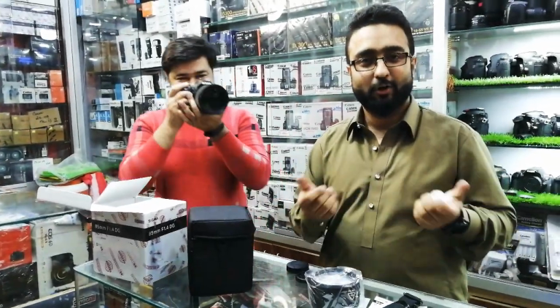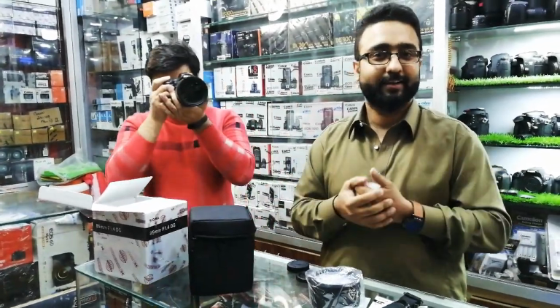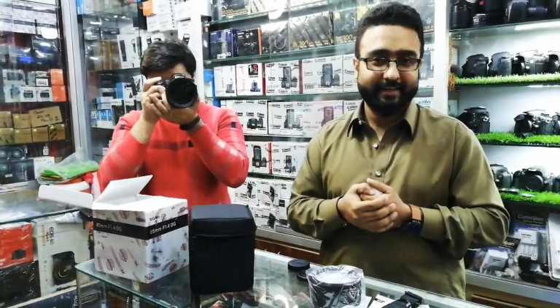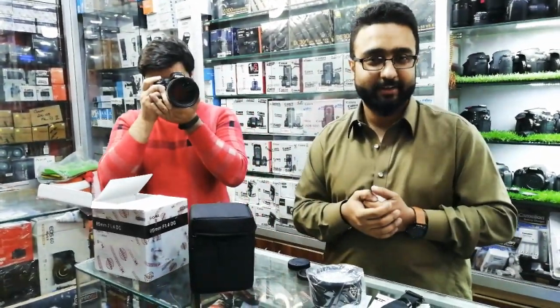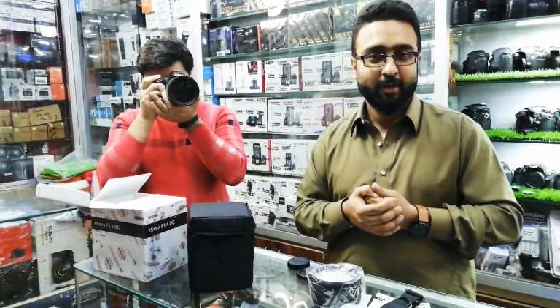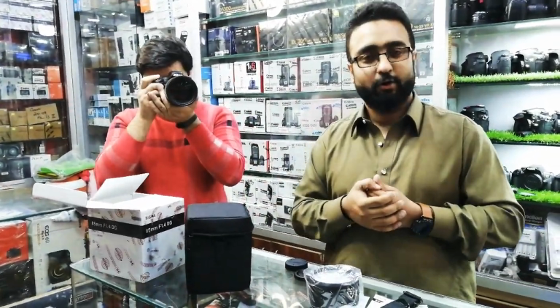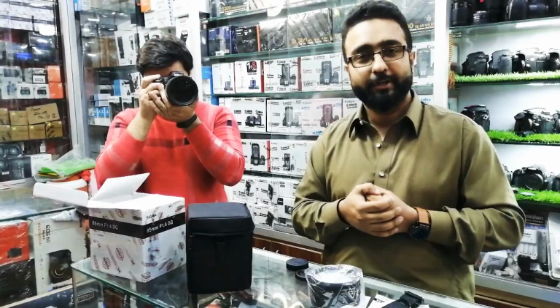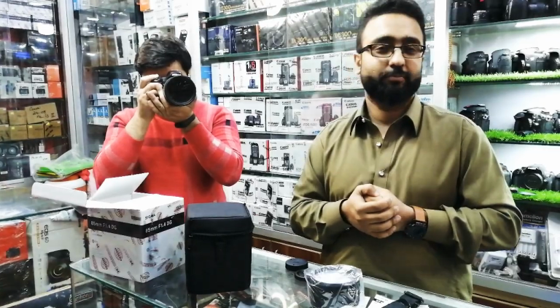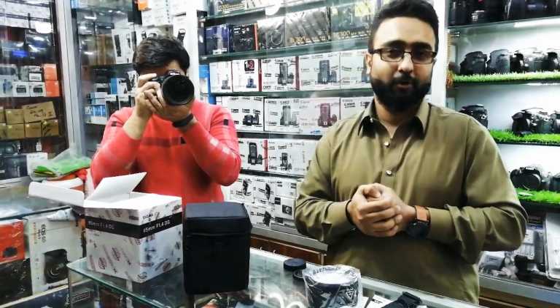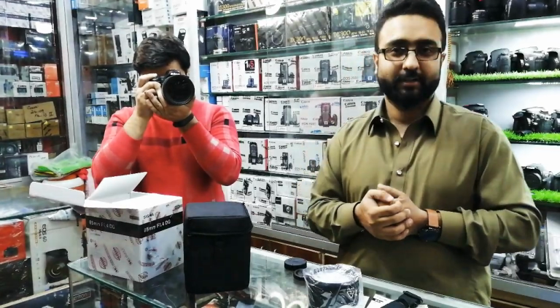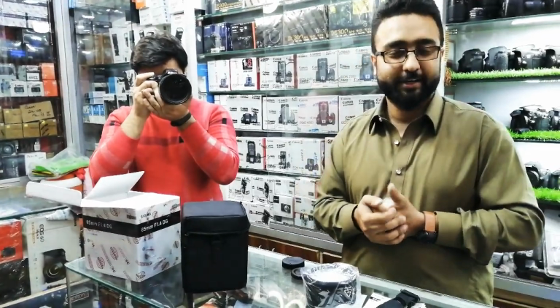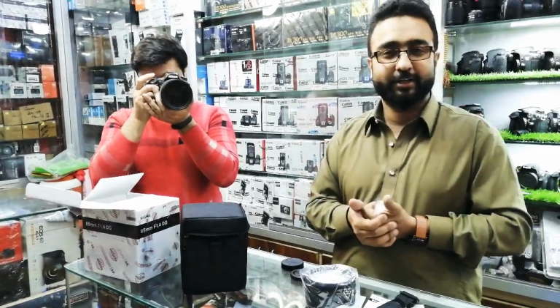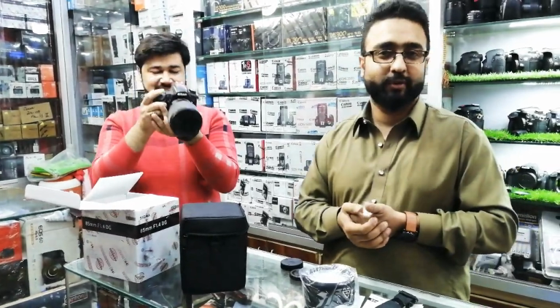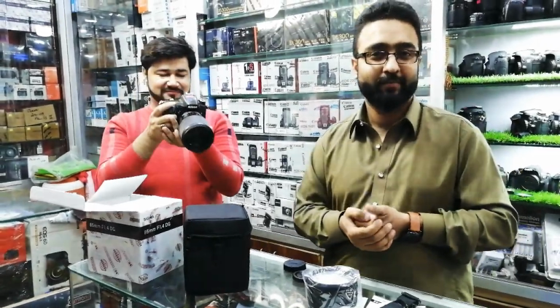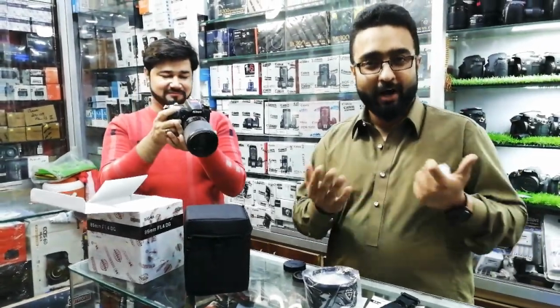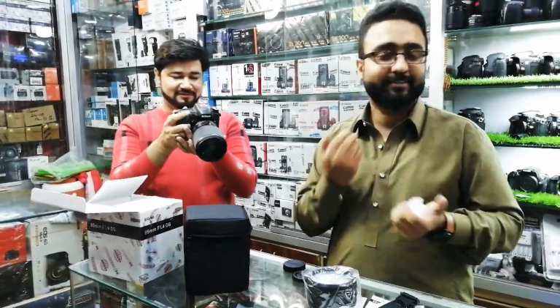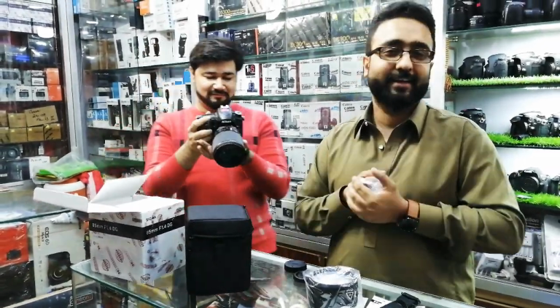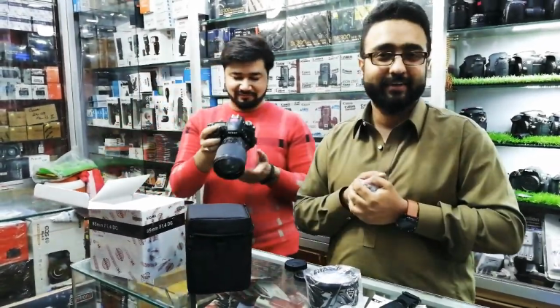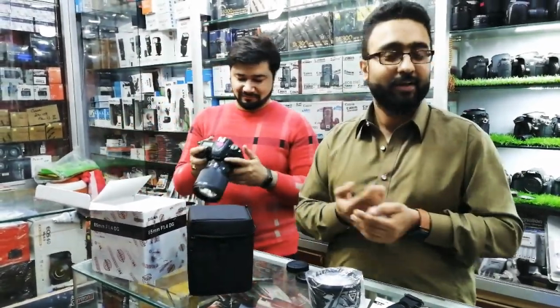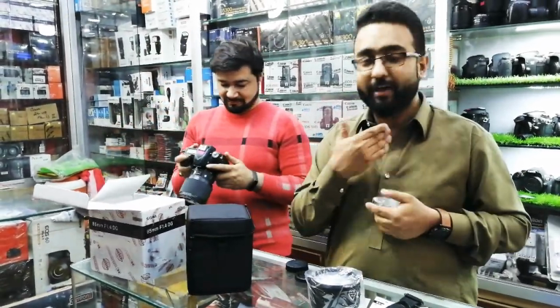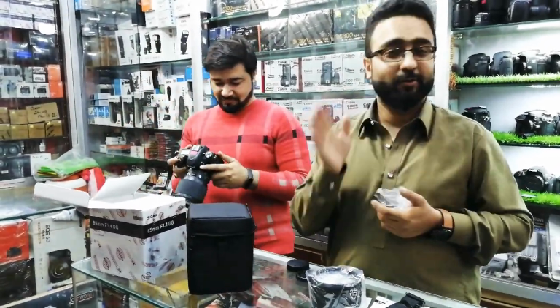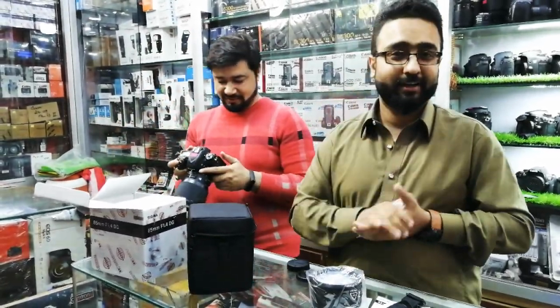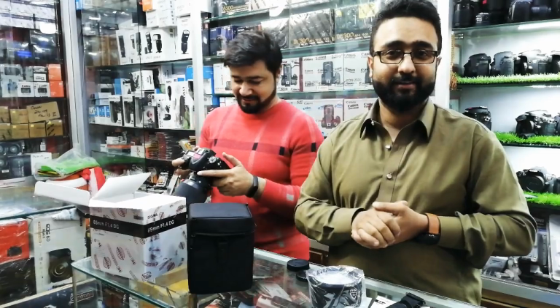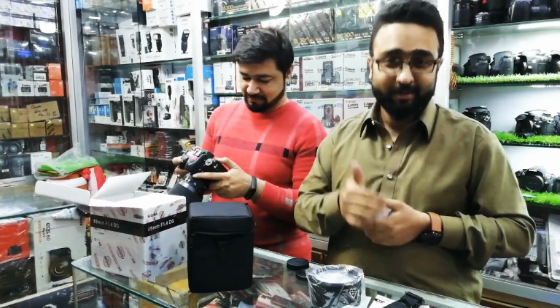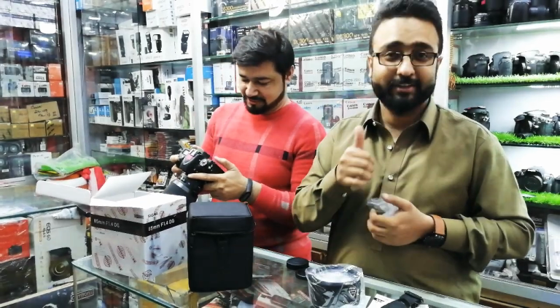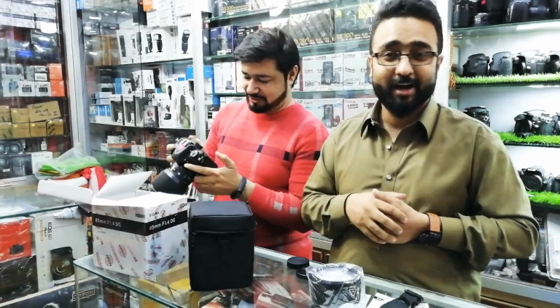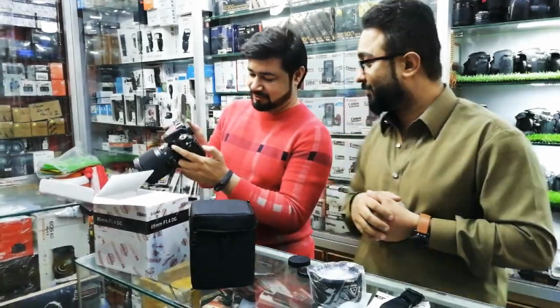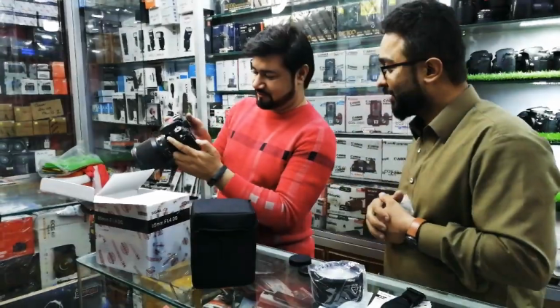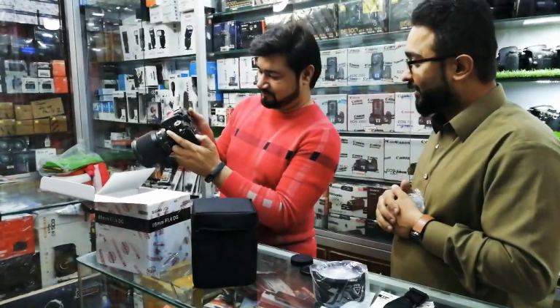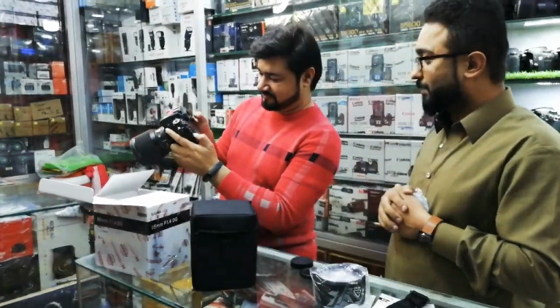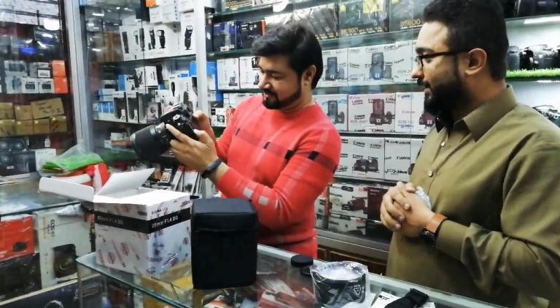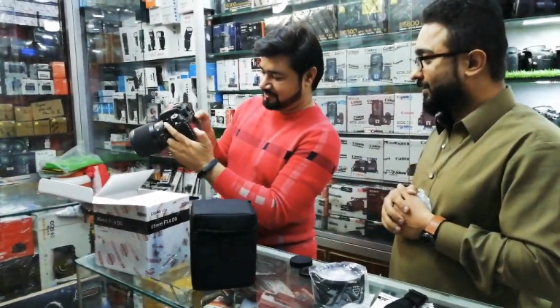It is a solid lens in its build. The lens is very beautiful. This is the Art series — it has been in the Art series lineup. It is very nice and has excellent sharpness.